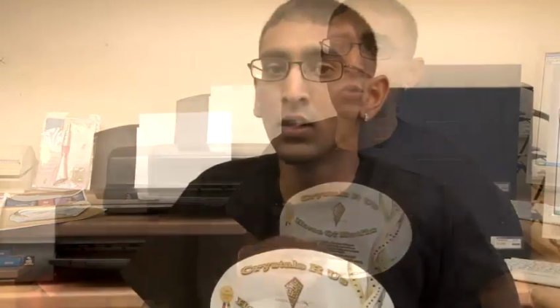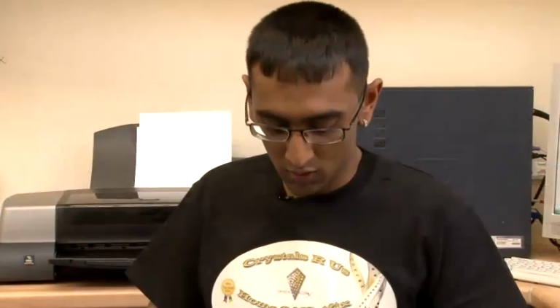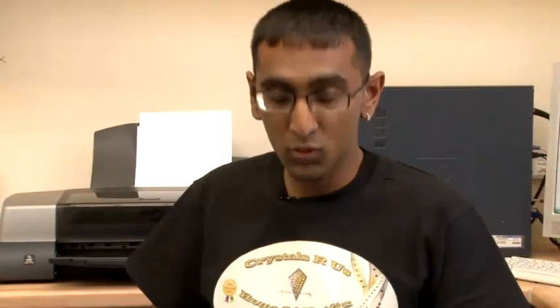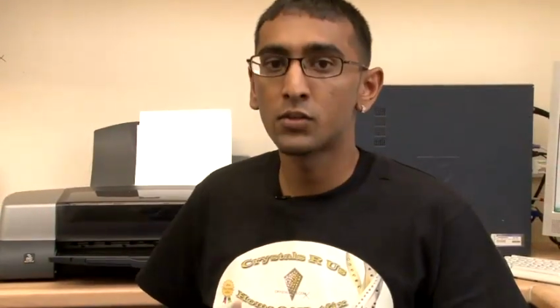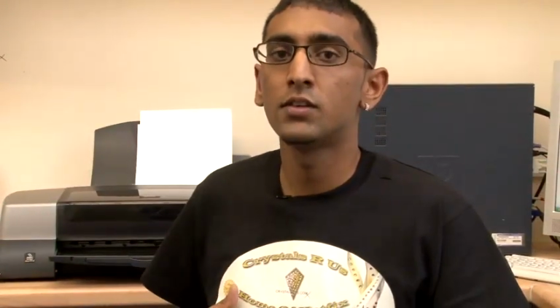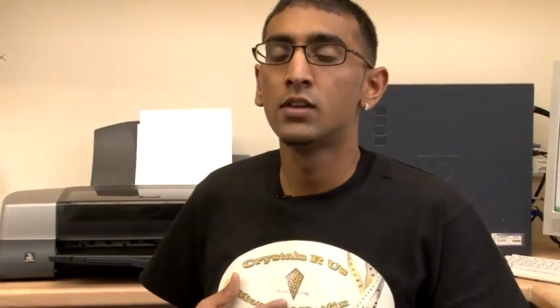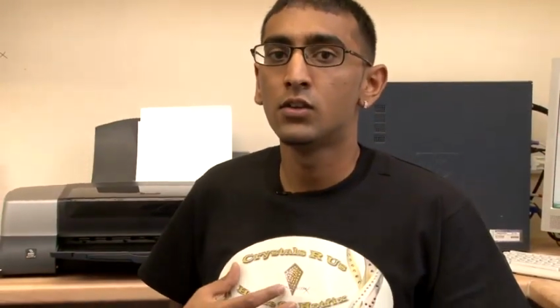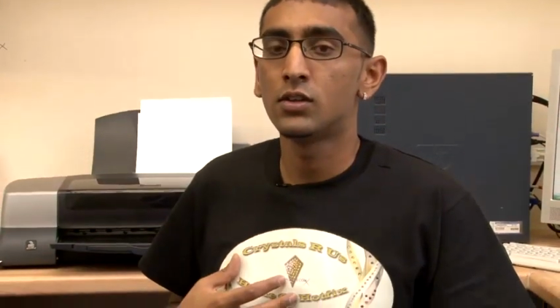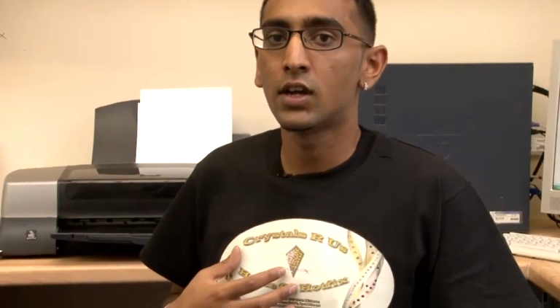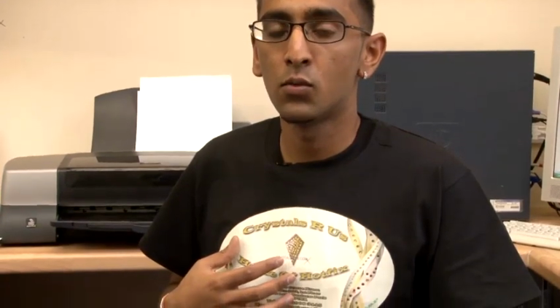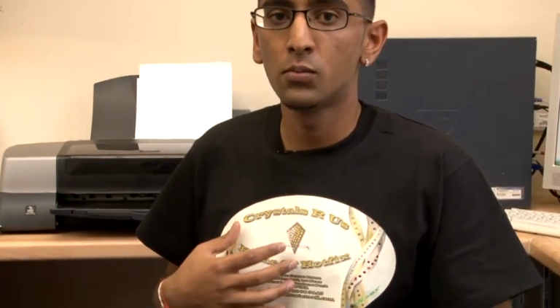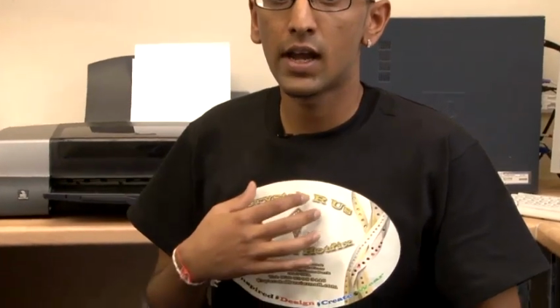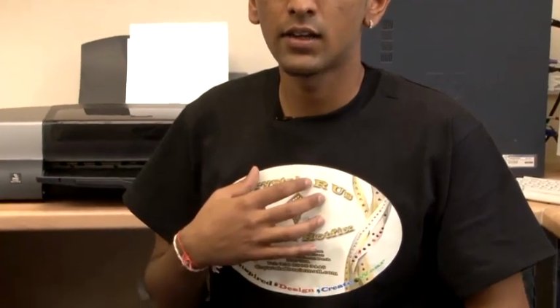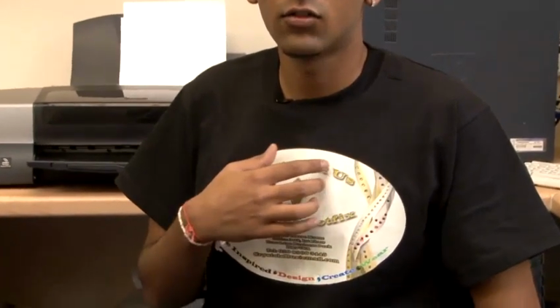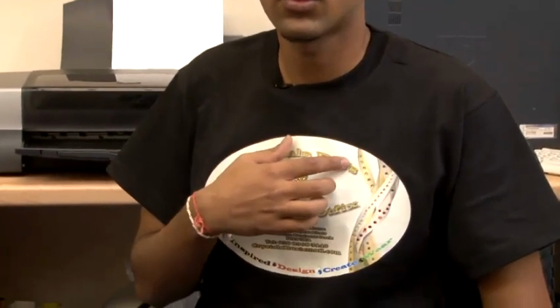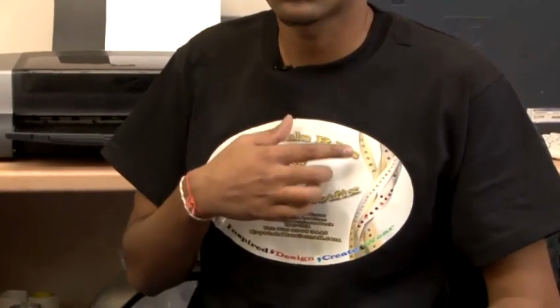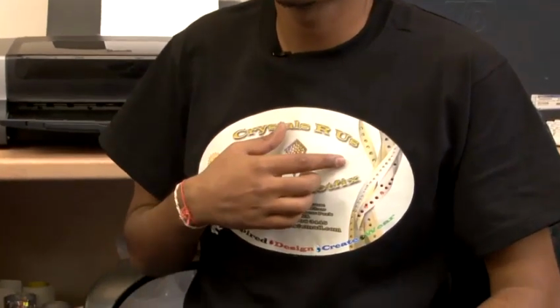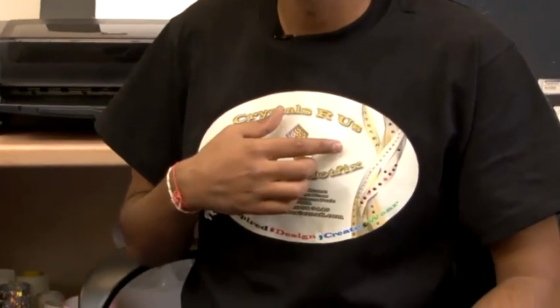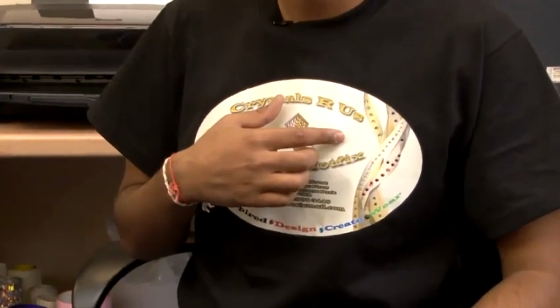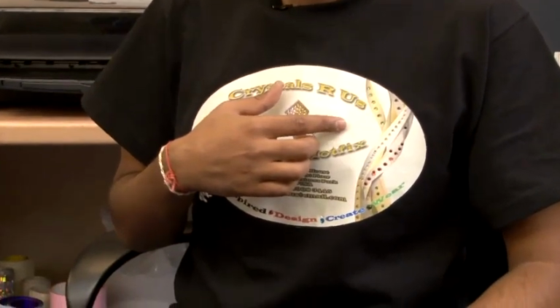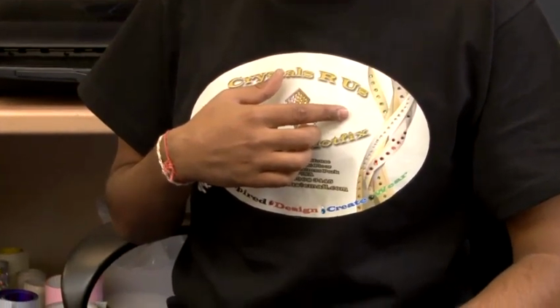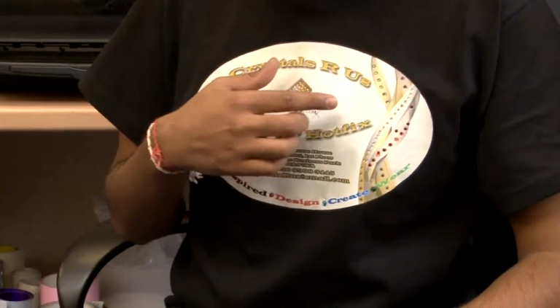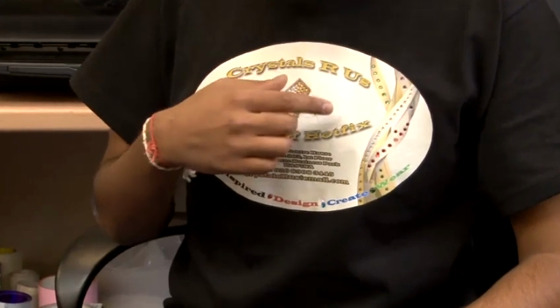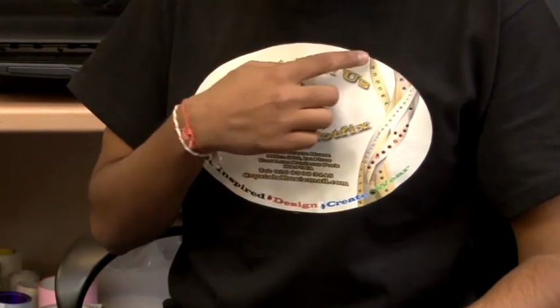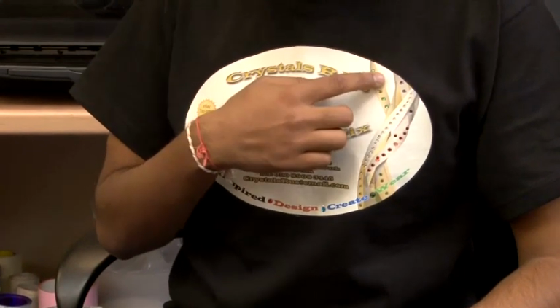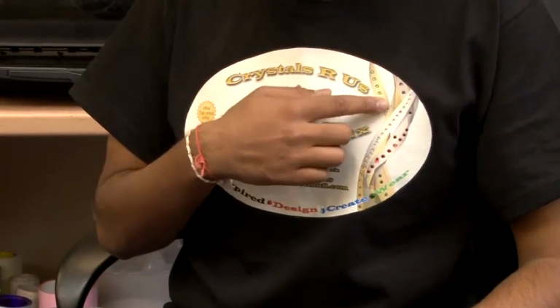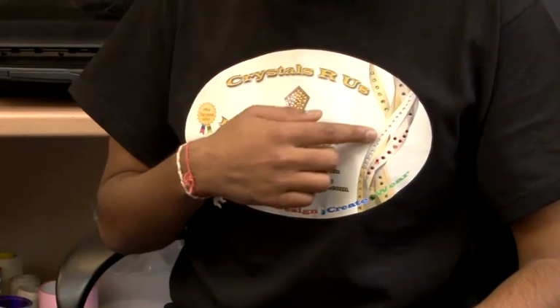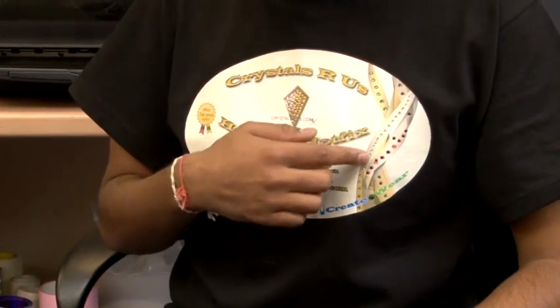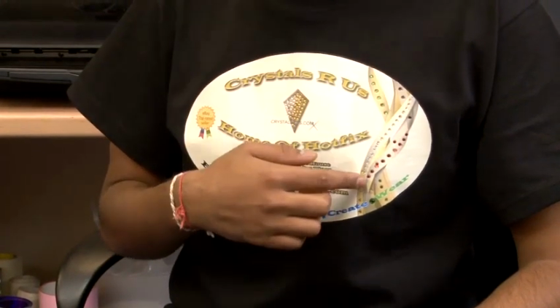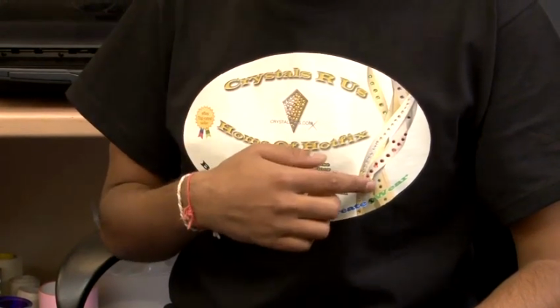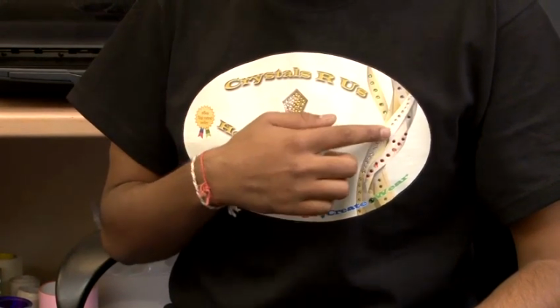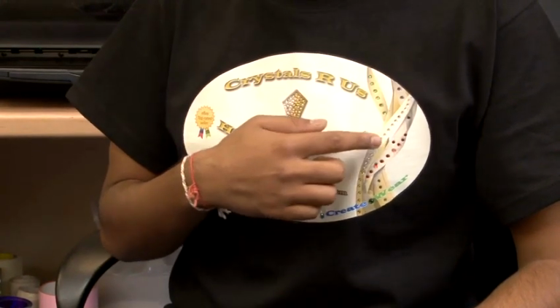You can also customise your design even more by adding rhinestones on top of the transfer. As you can see, I have added diamantes all along the side.